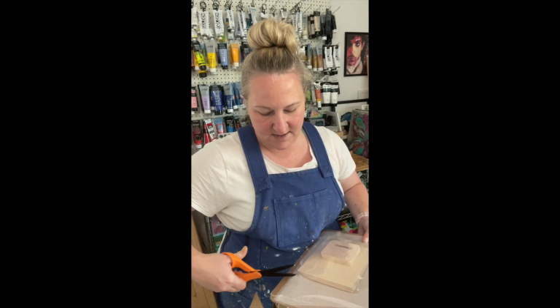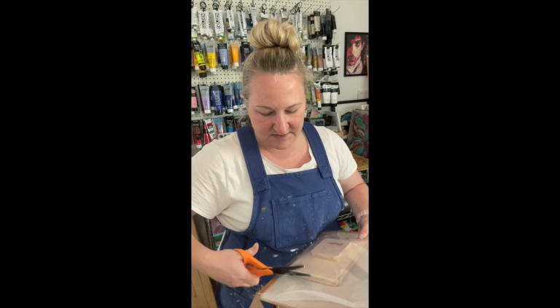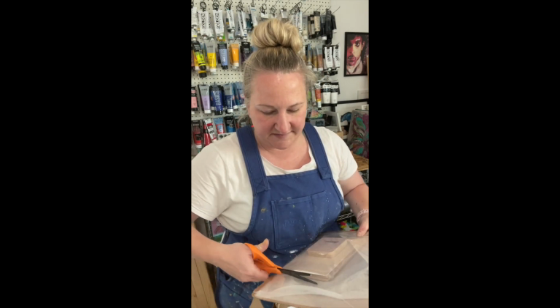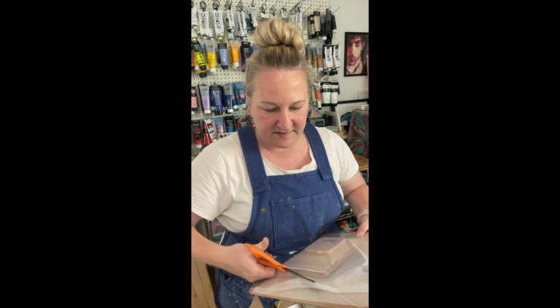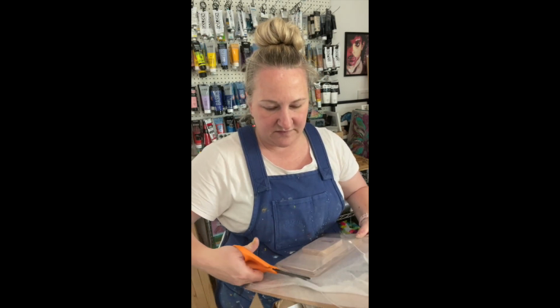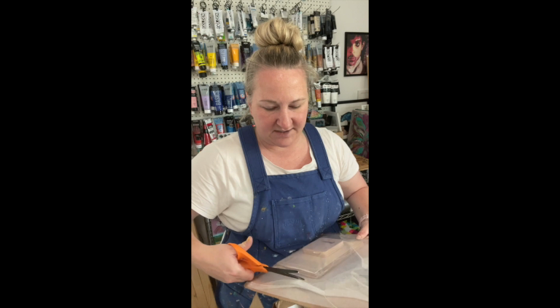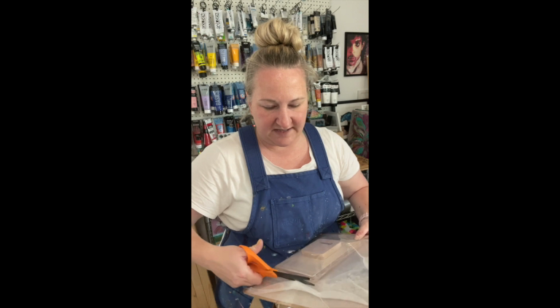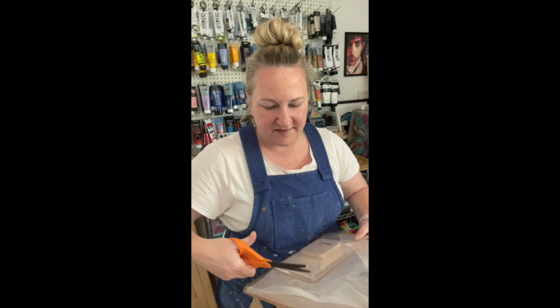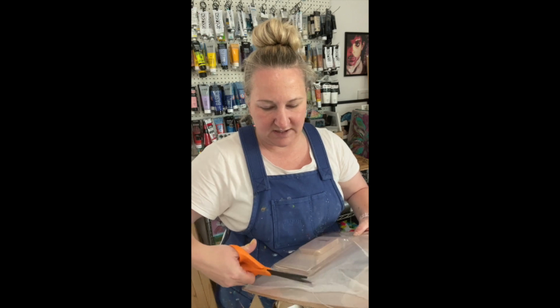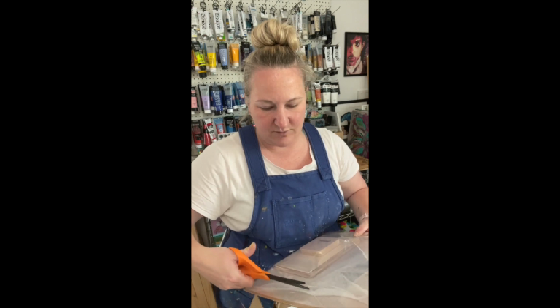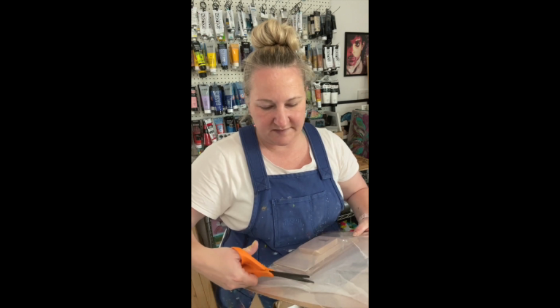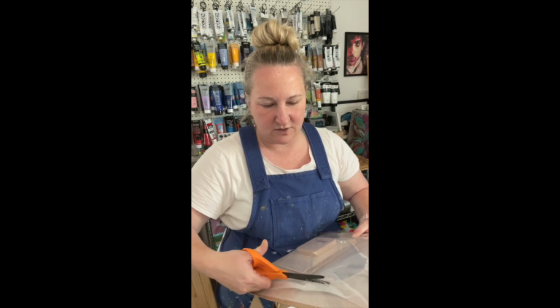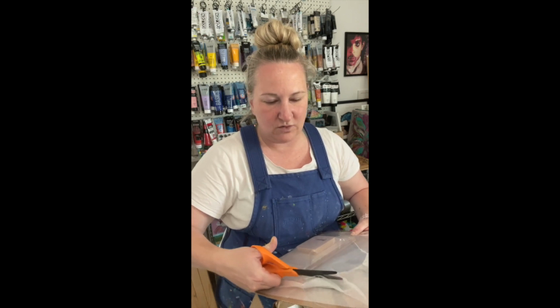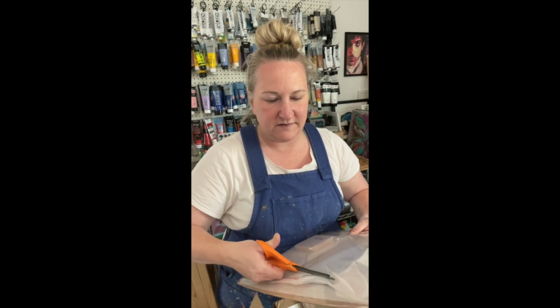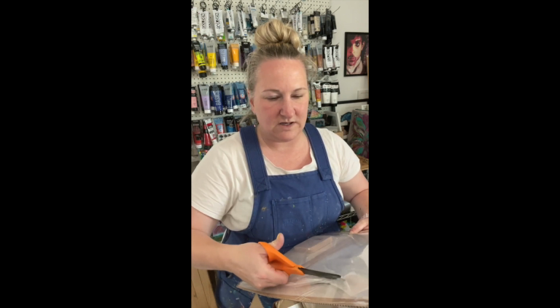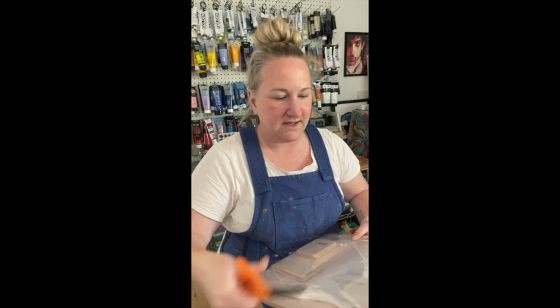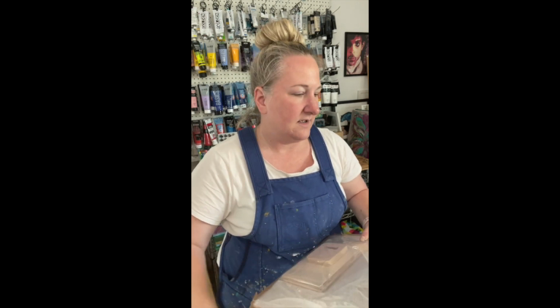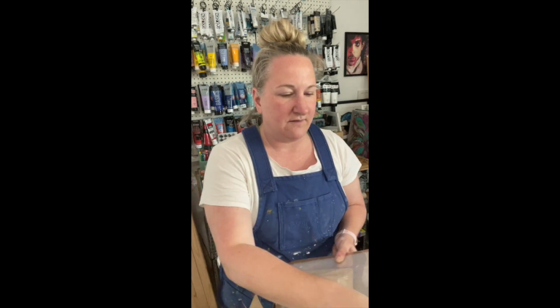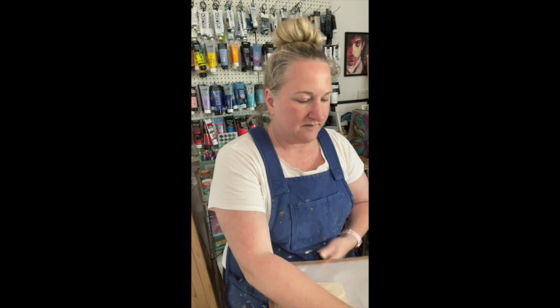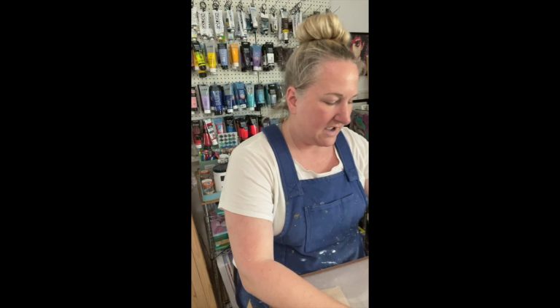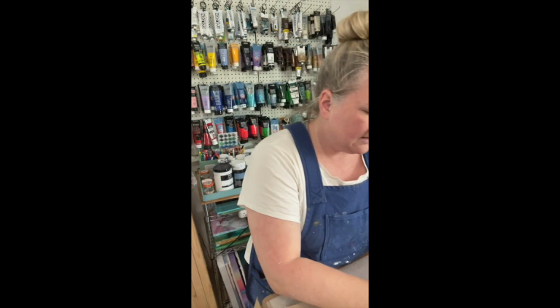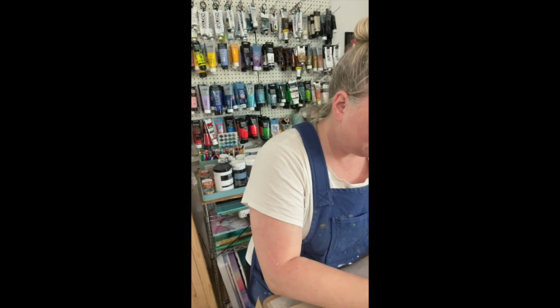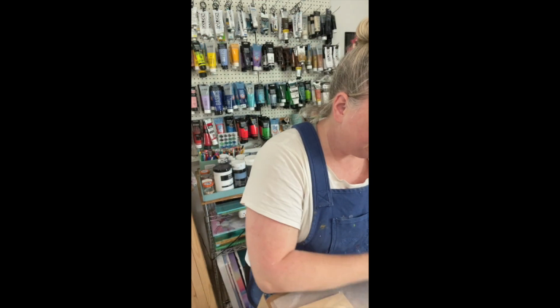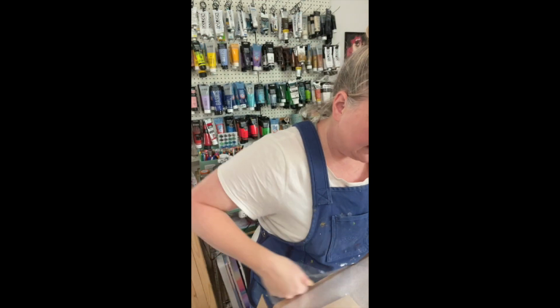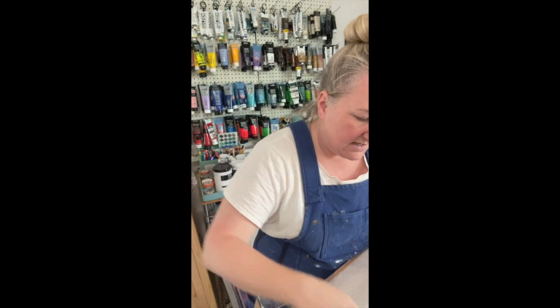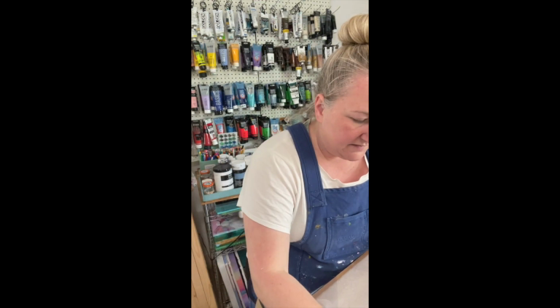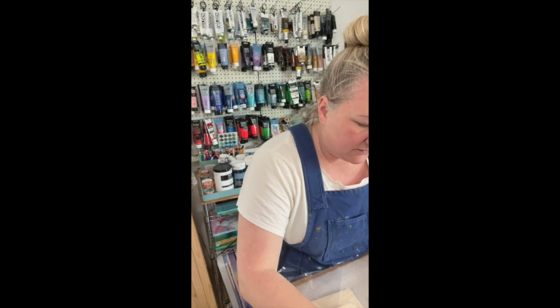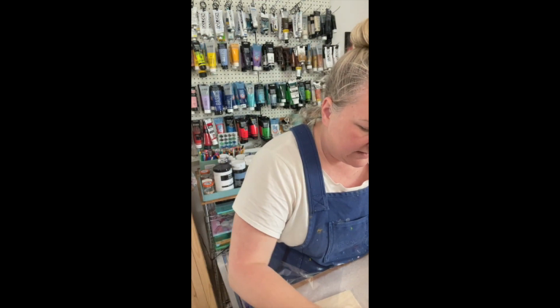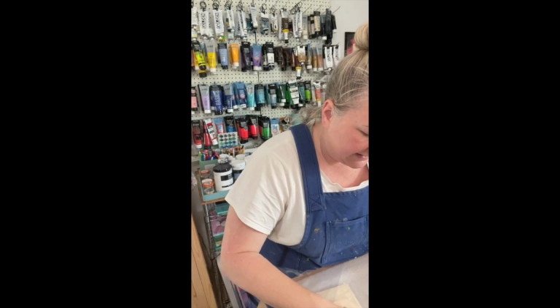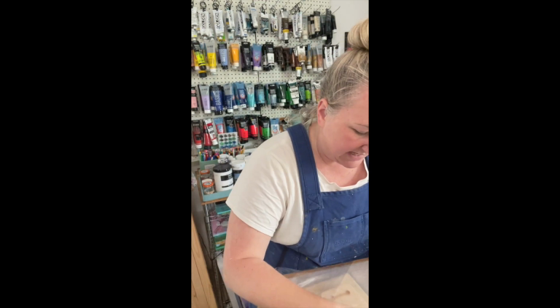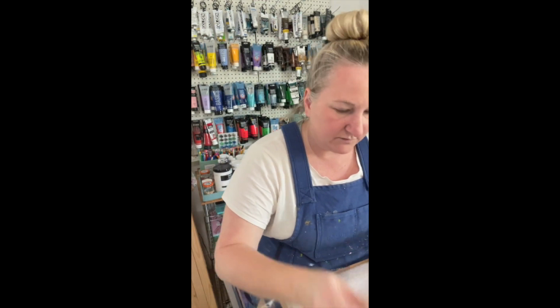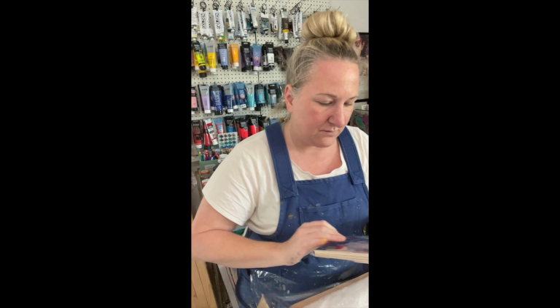I like to try to save as much of this packaging as I can, especially the foamy pieces and the cardboard, so I can reuse it if I have to ship something out. They've packaged these really well.